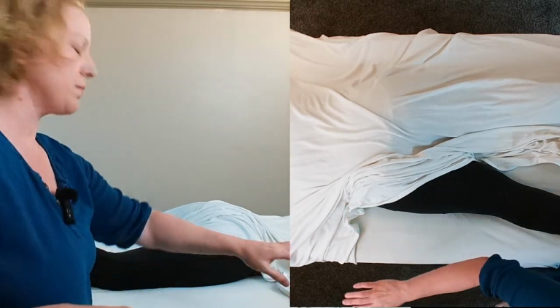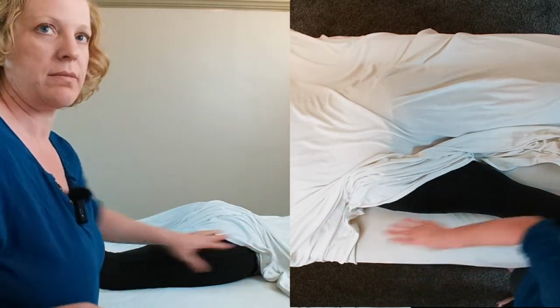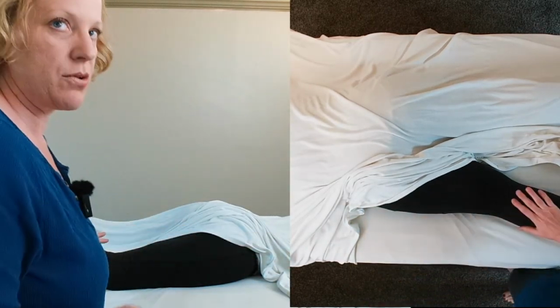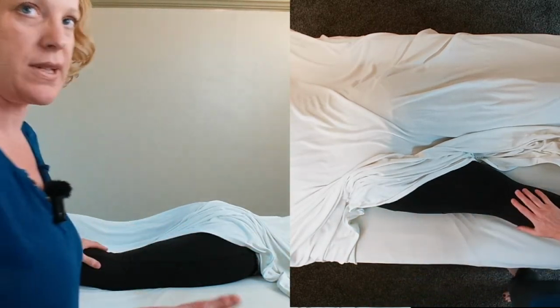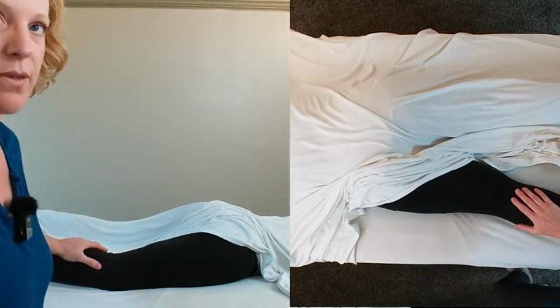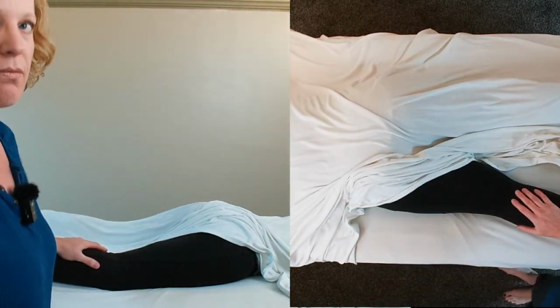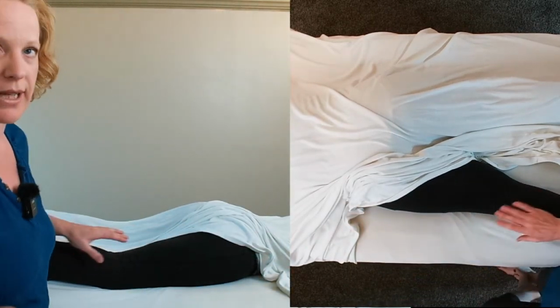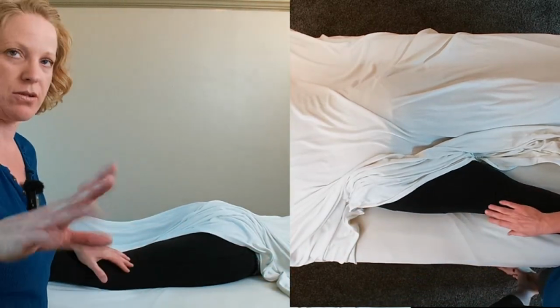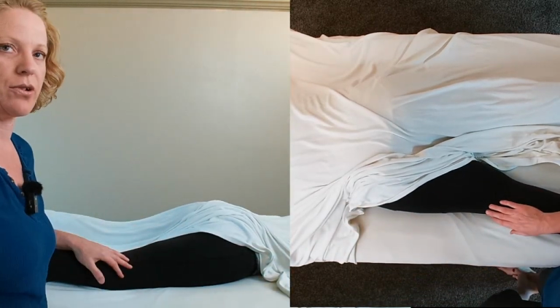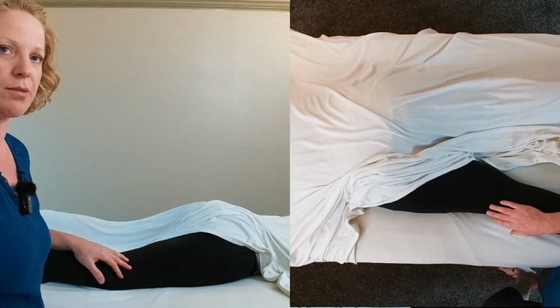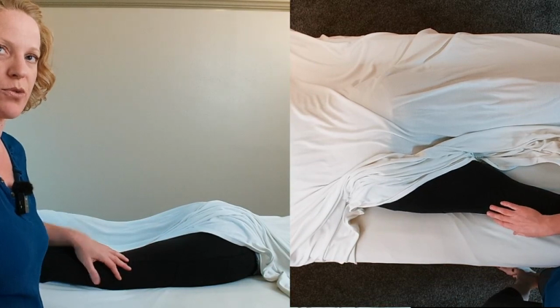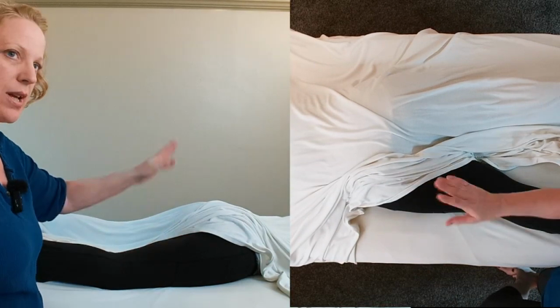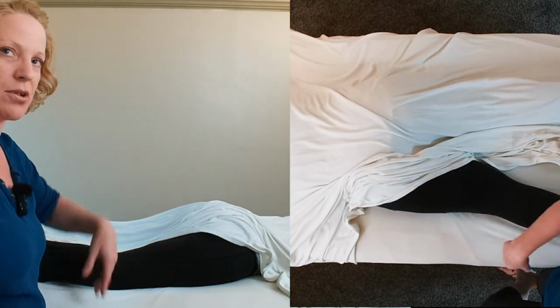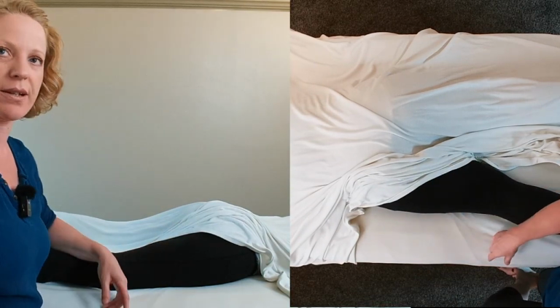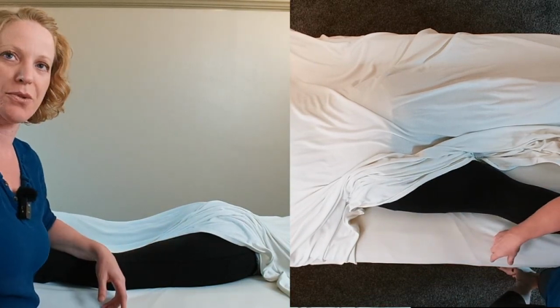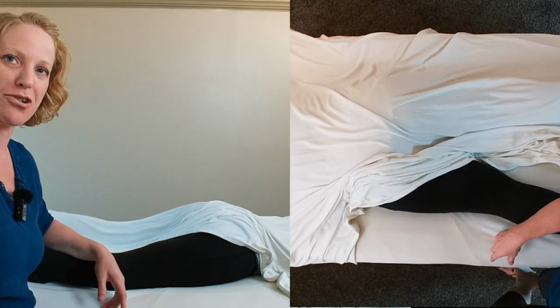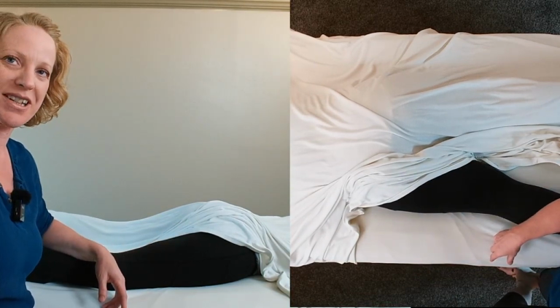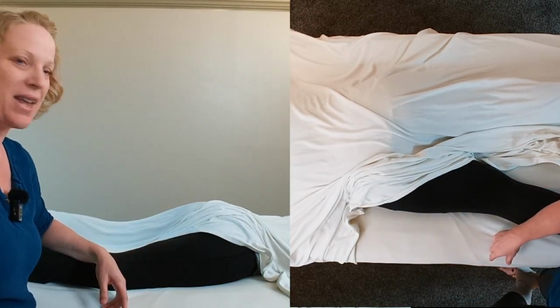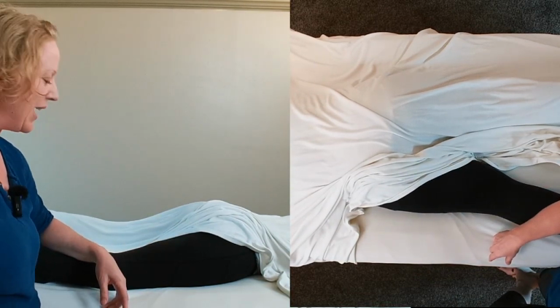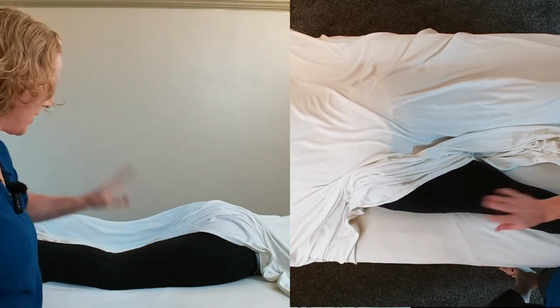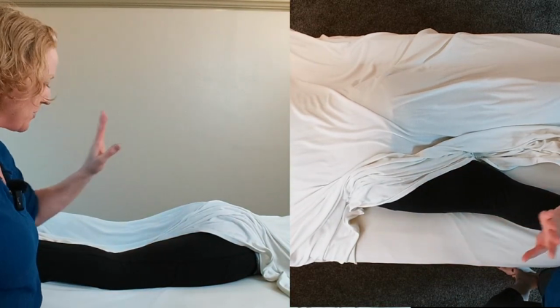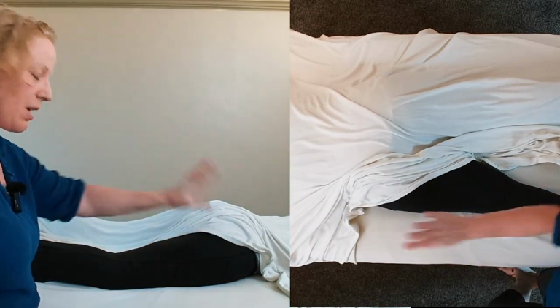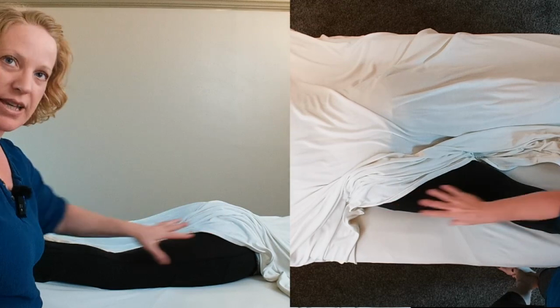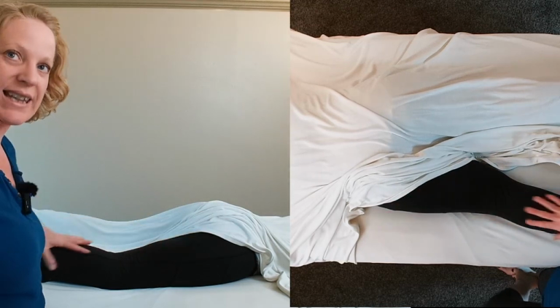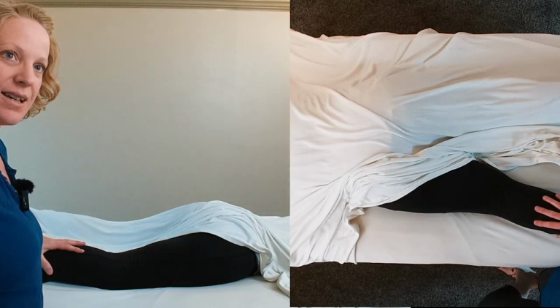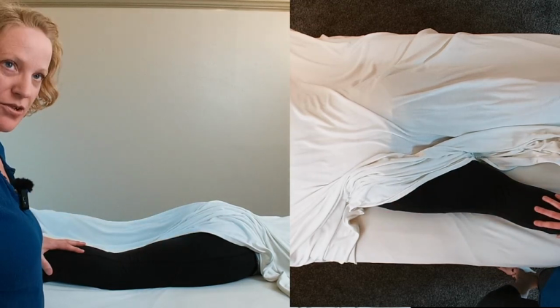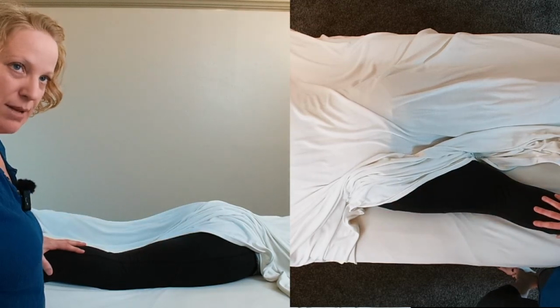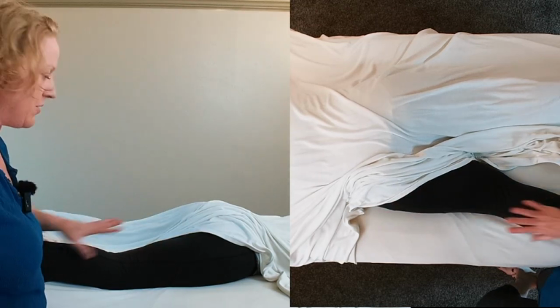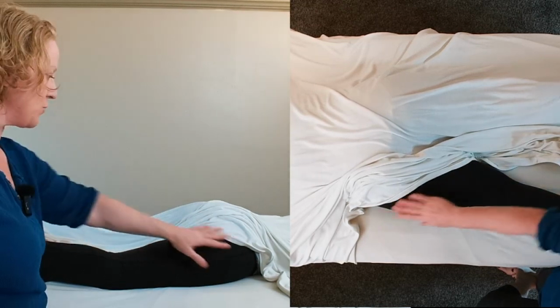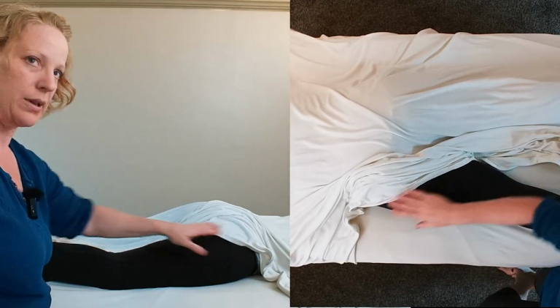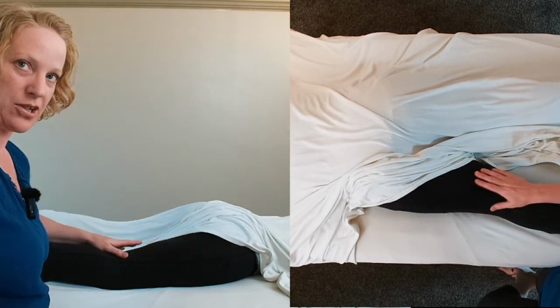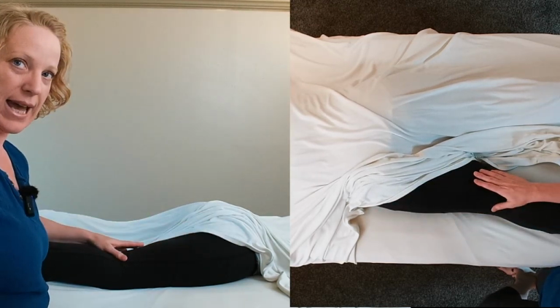So you can do this with your client just during a regular massage. We just kept her clothes on because we're doing a bunch of shooting today, but you just get this leg undraped just like normal.